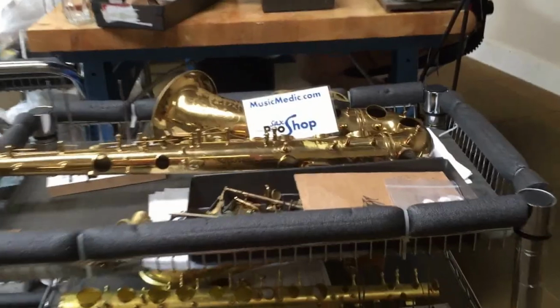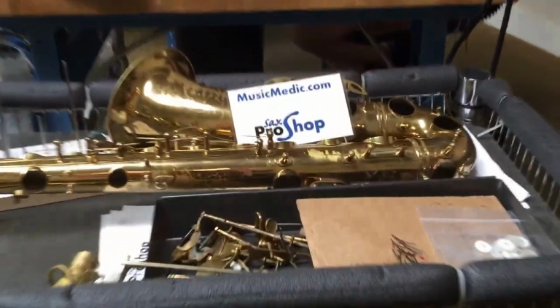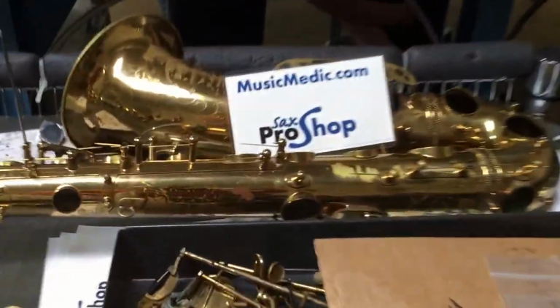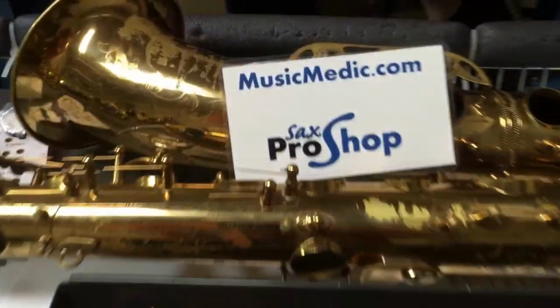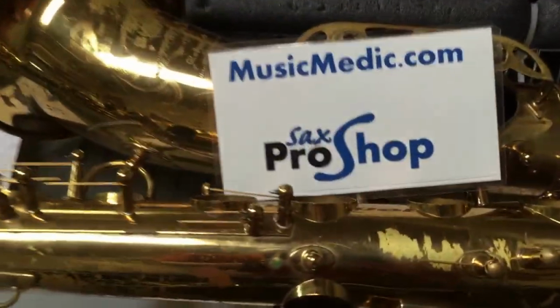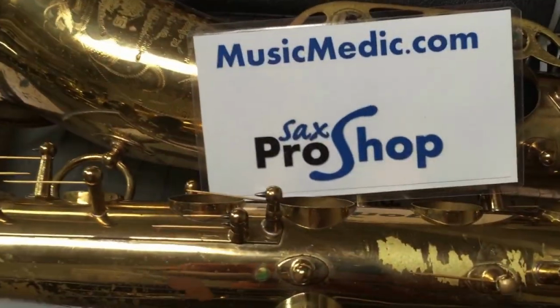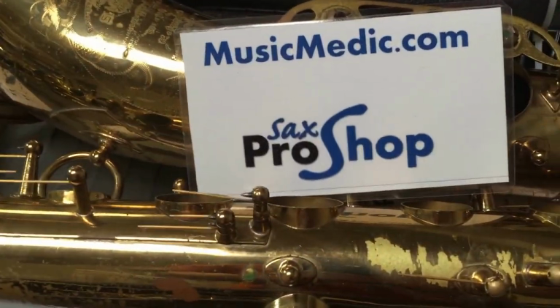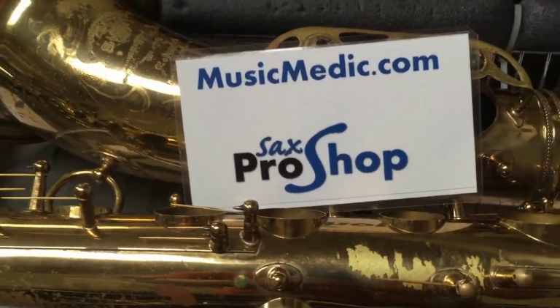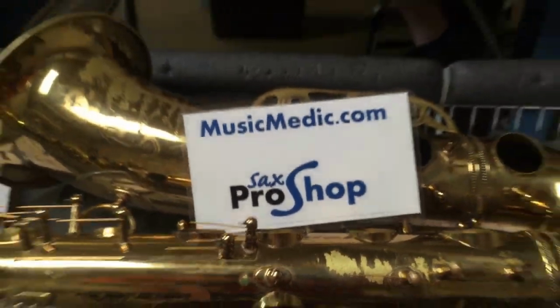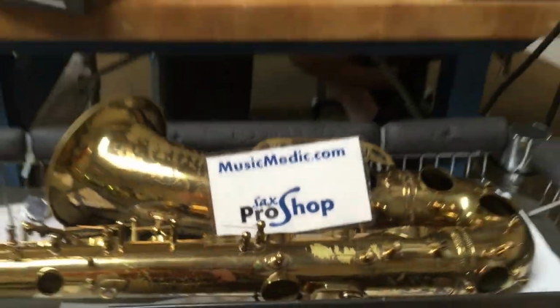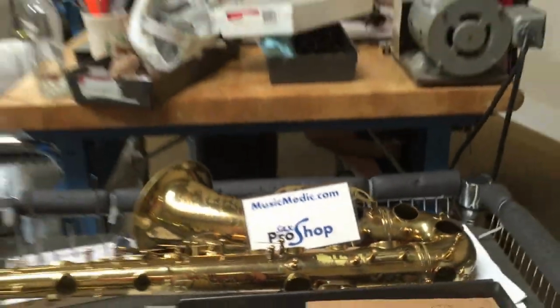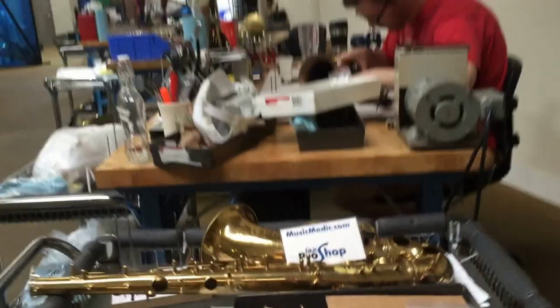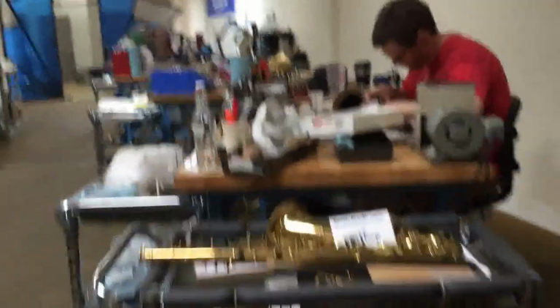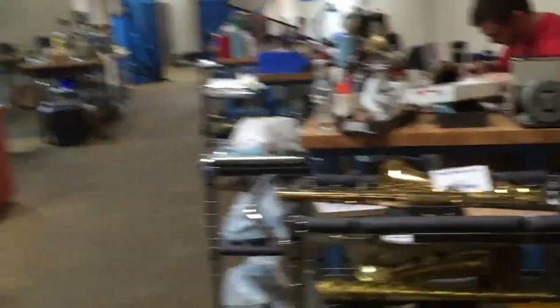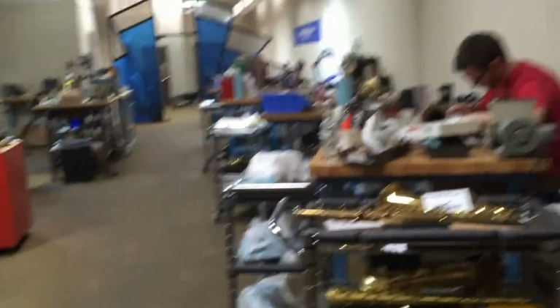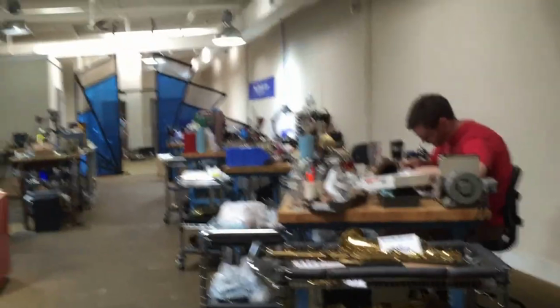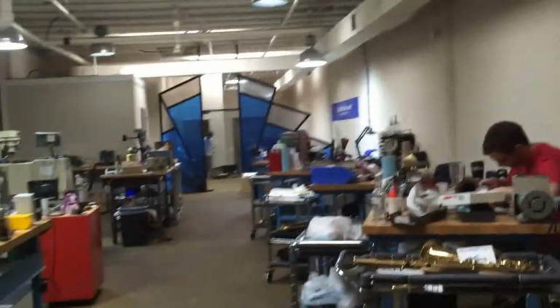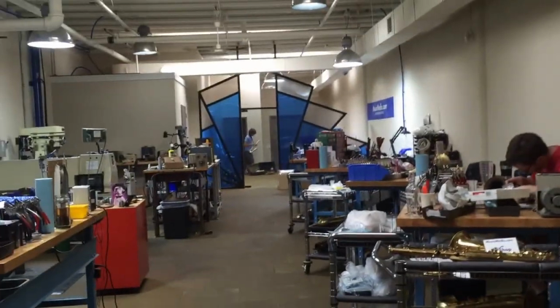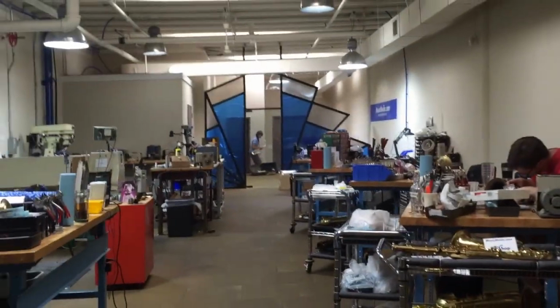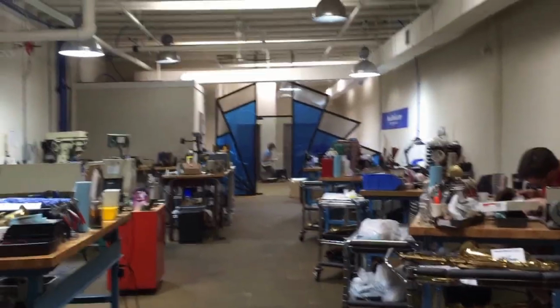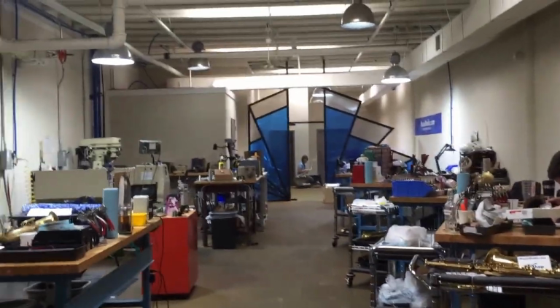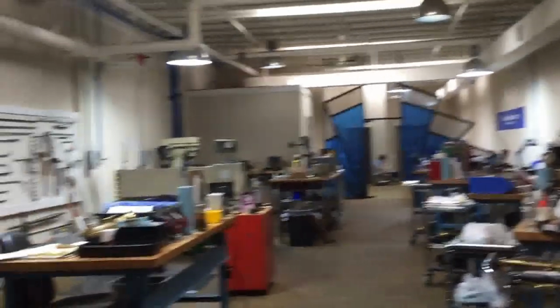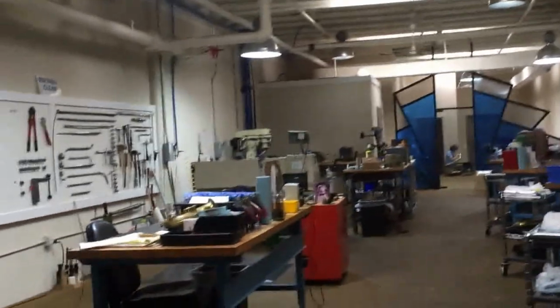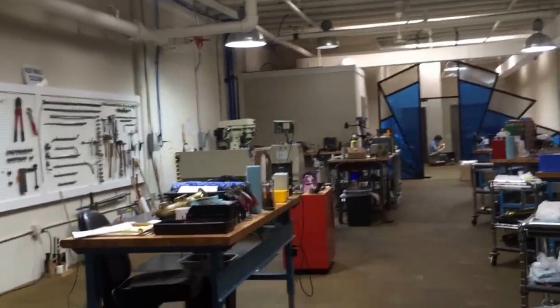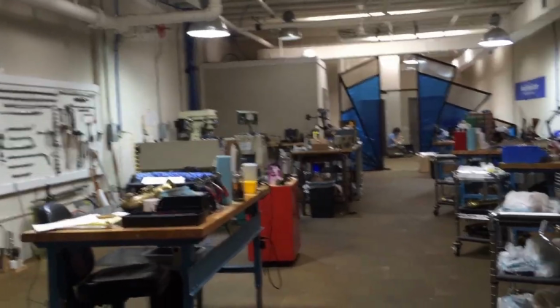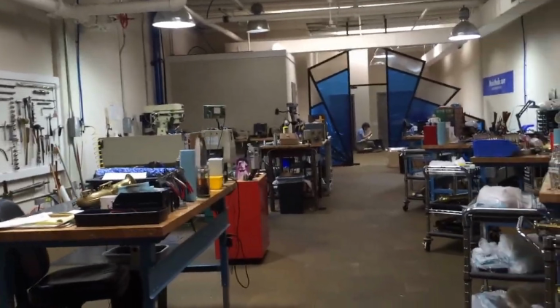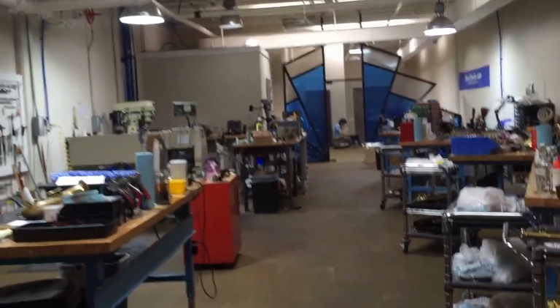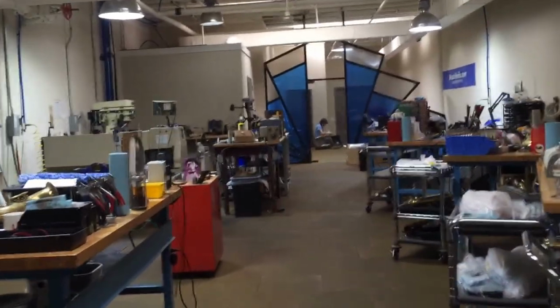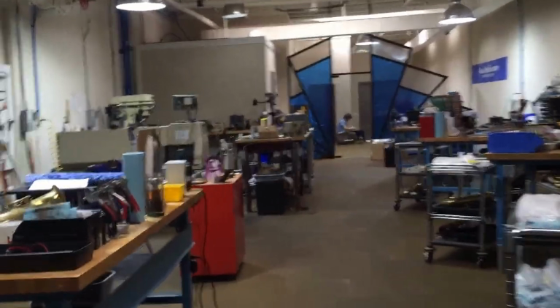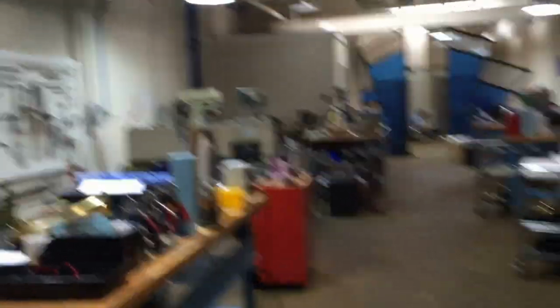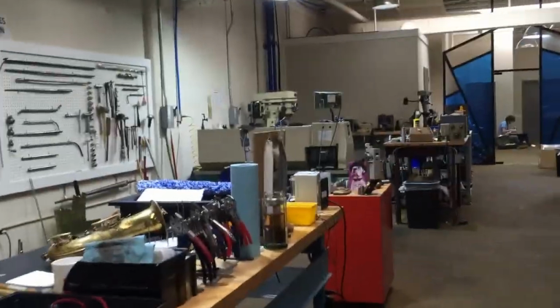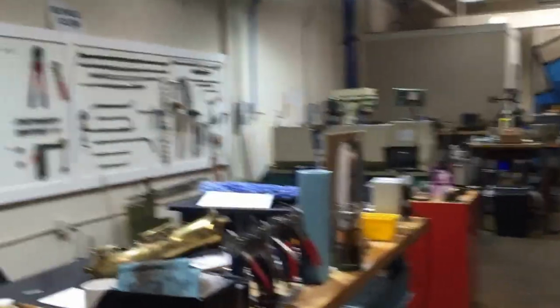Hey, this is Kurt Alterac with MusicMedic.com and the Sax Pro Shop. I just wanted to show you guys — they allowed me to have a tour of your shop — I wanted to show you this shop, our shop, quickly and answer some of the questions that we talked about.